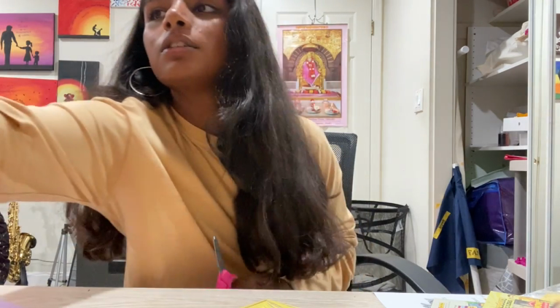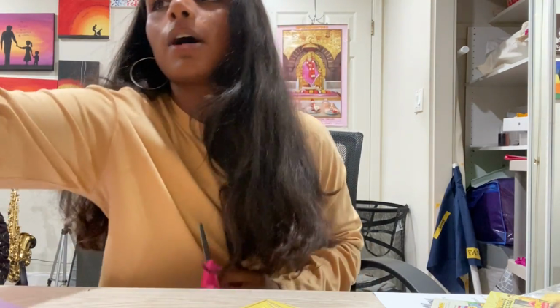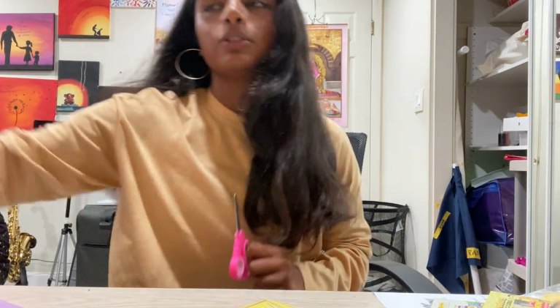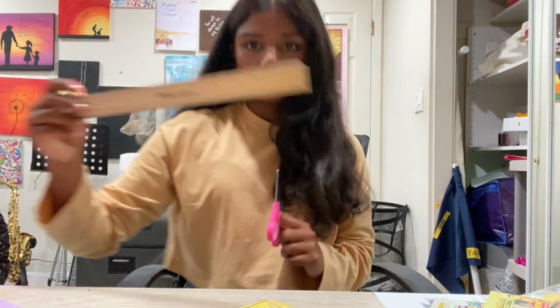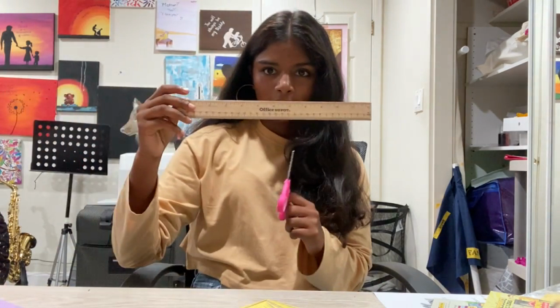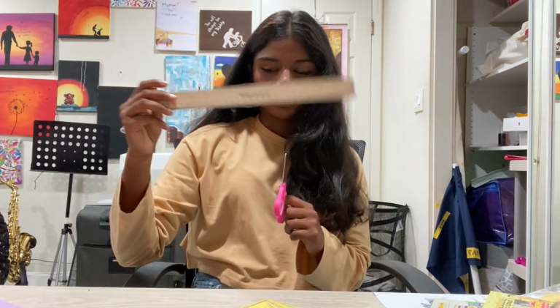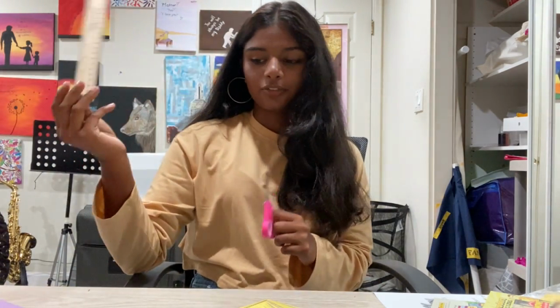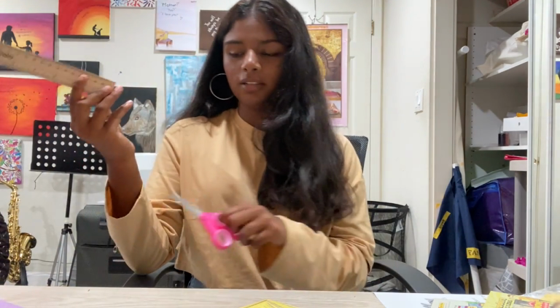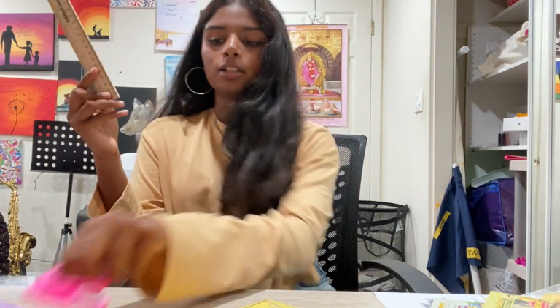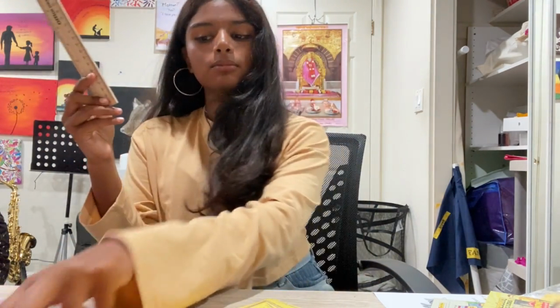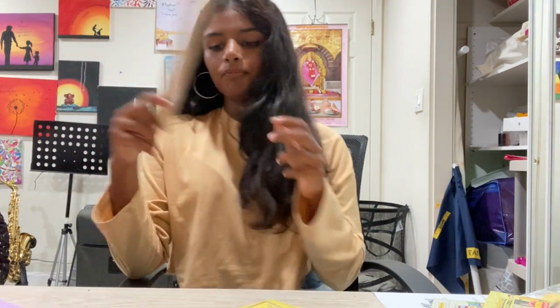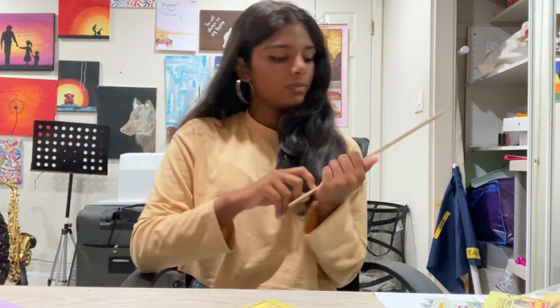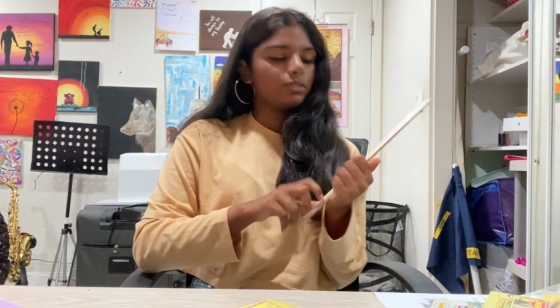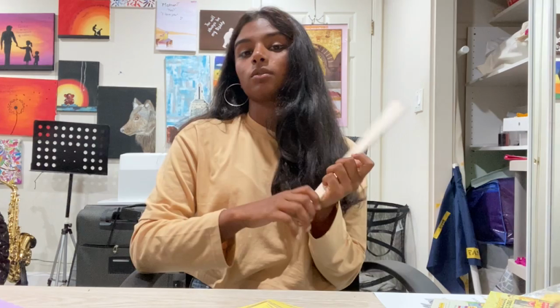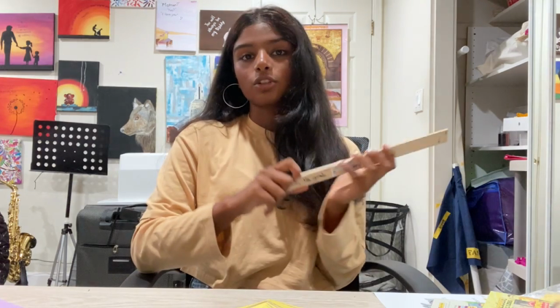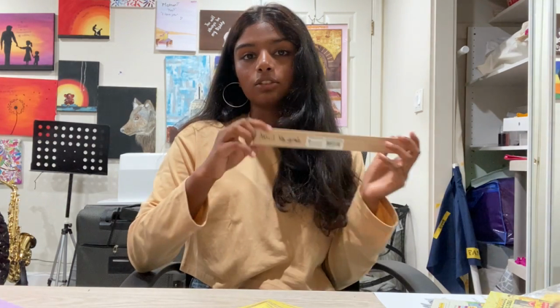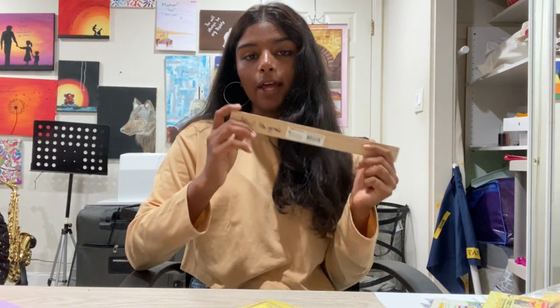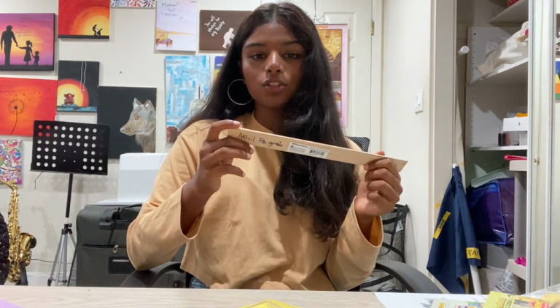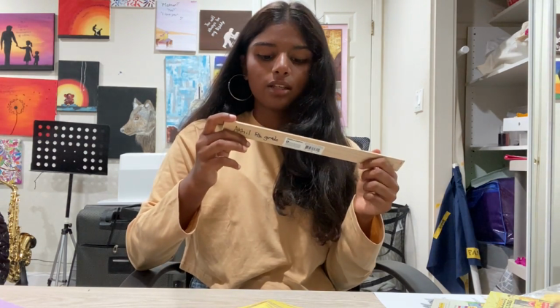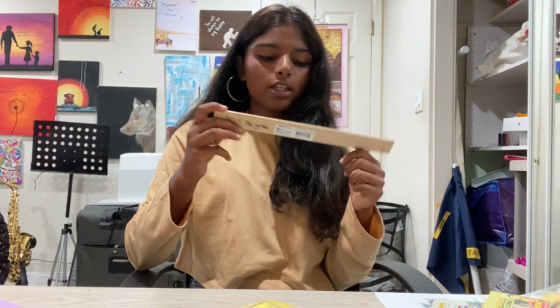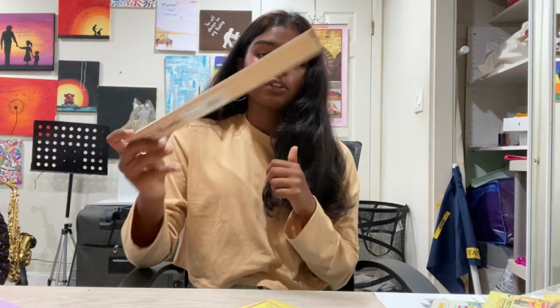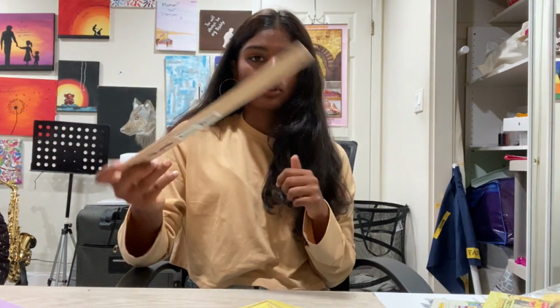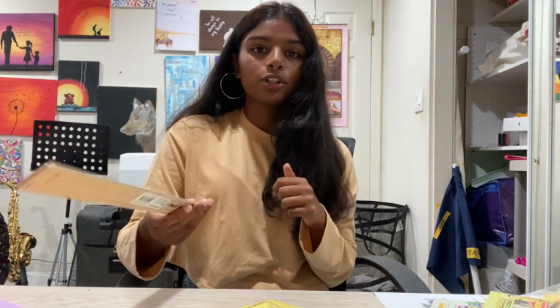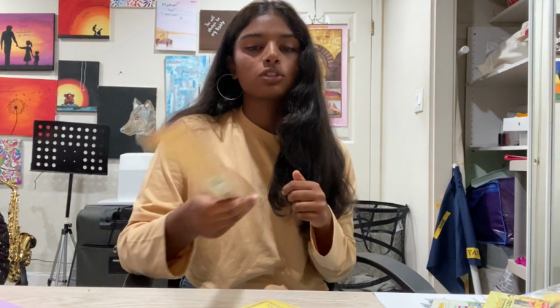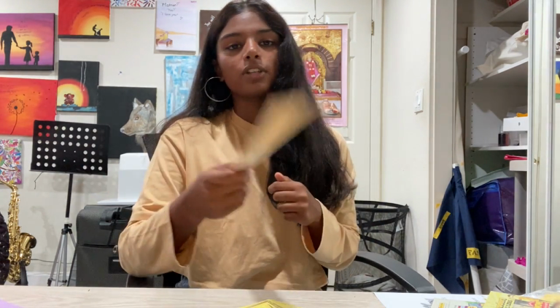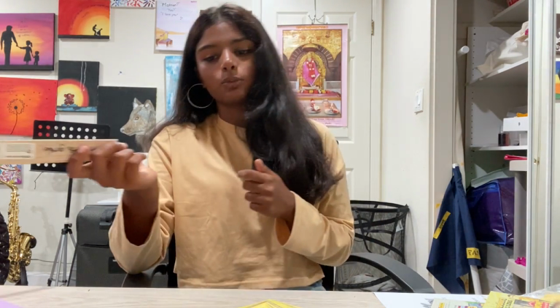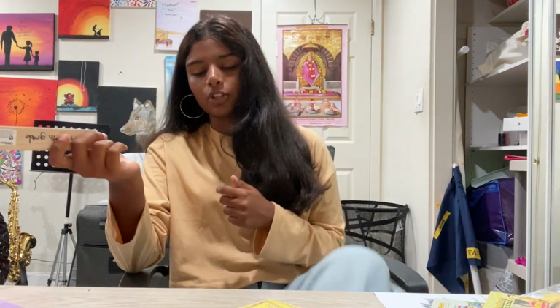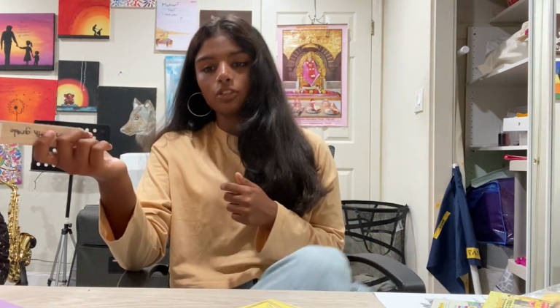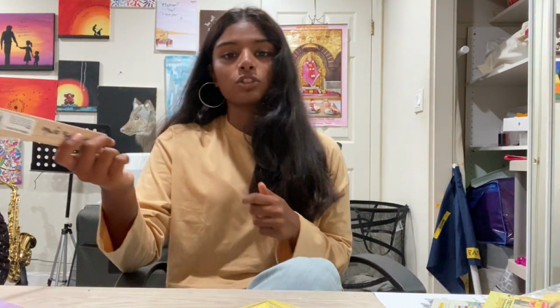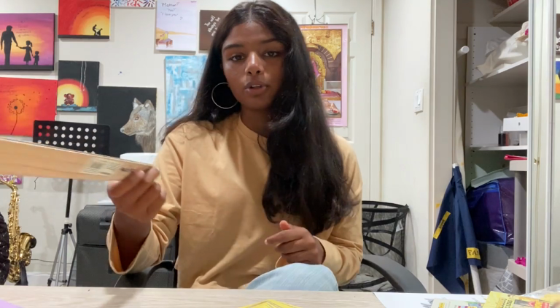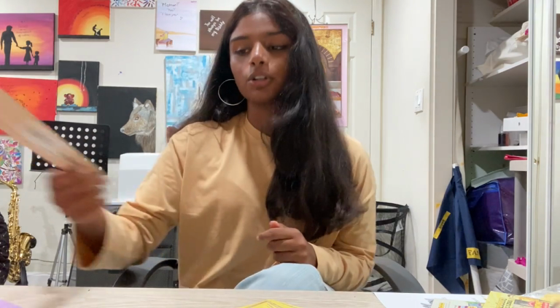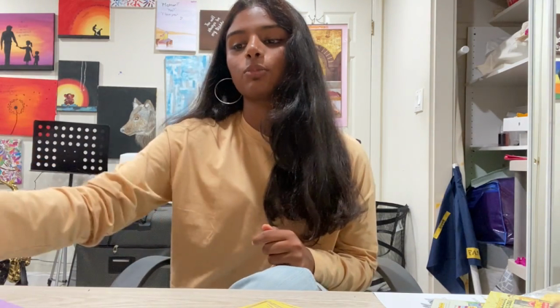Any ruler is fine. You just need to make sure it has a straight edge. Even if you don't have a ruler, you can use anything with a straight edge, such as a book or a notebook.